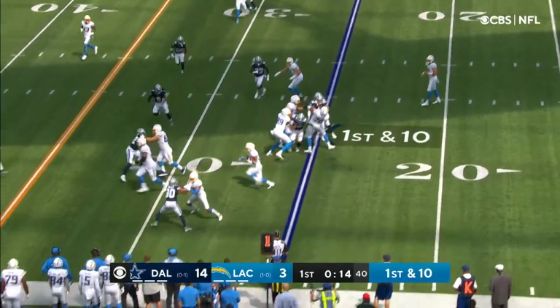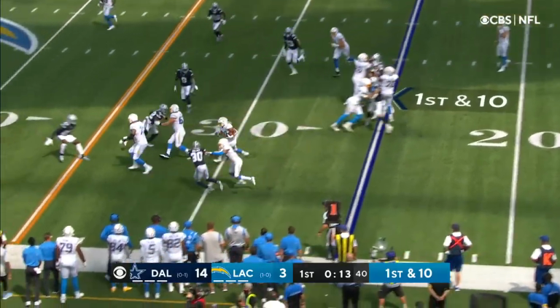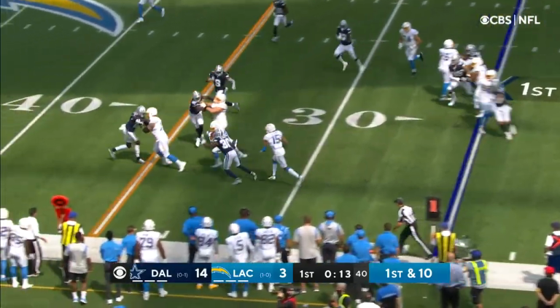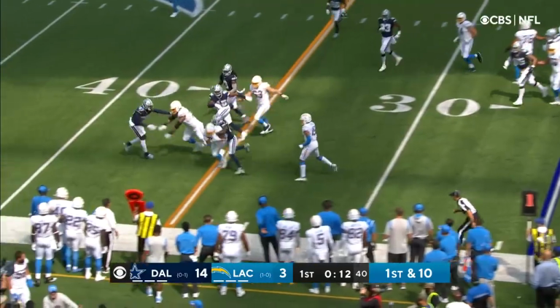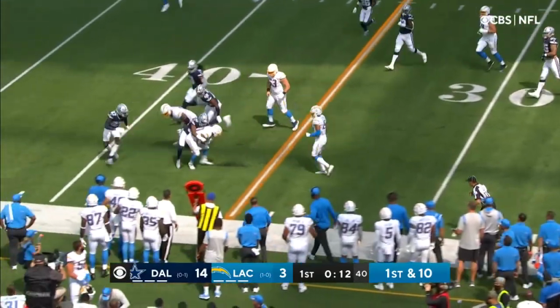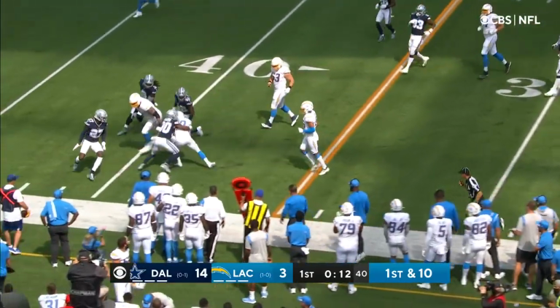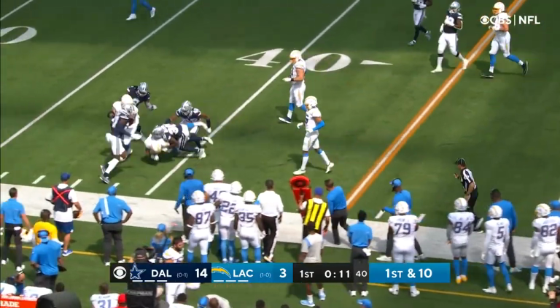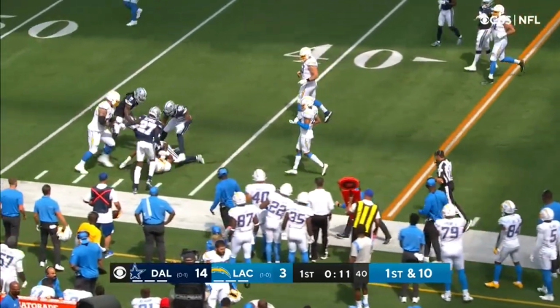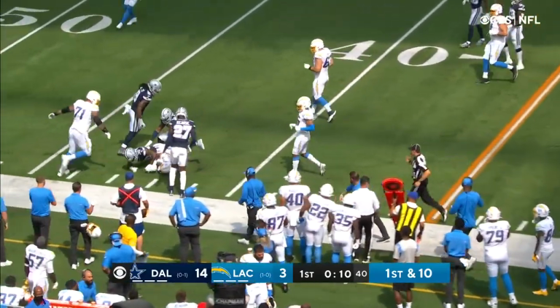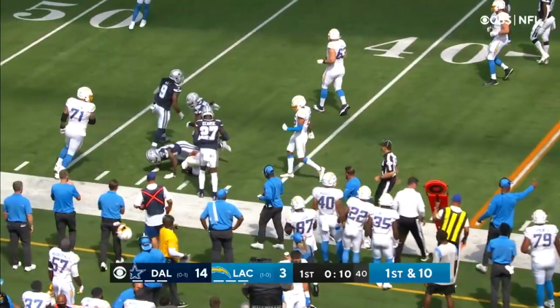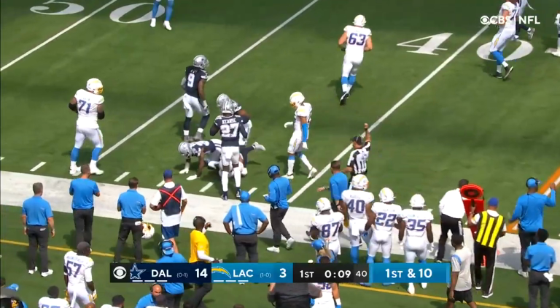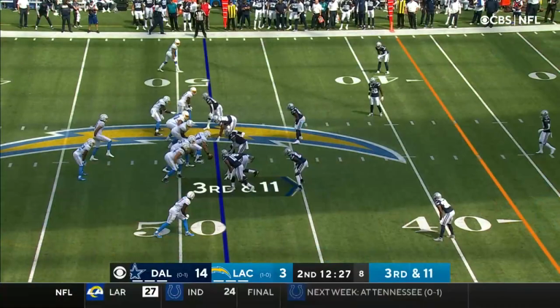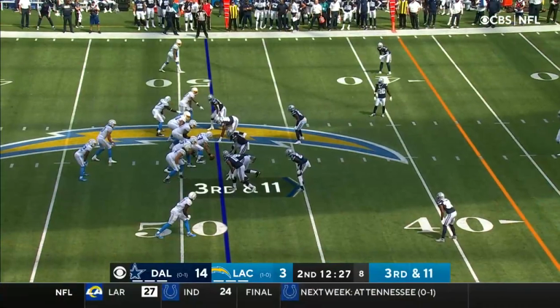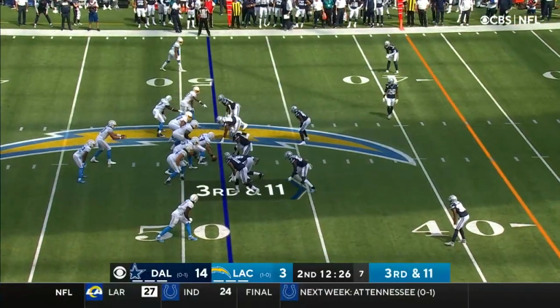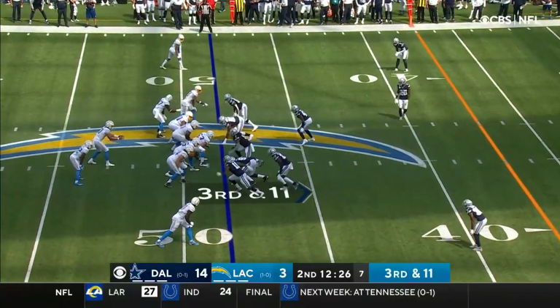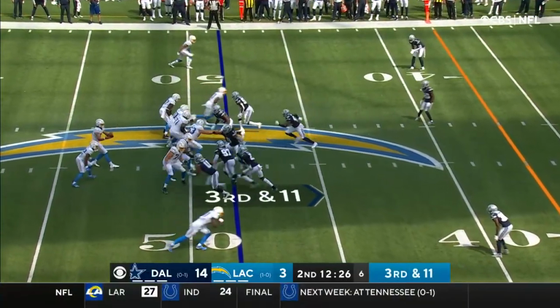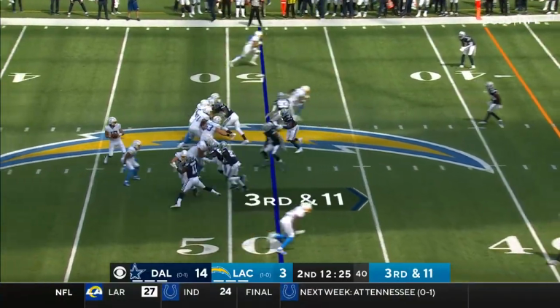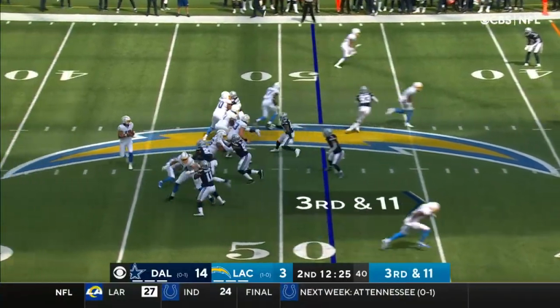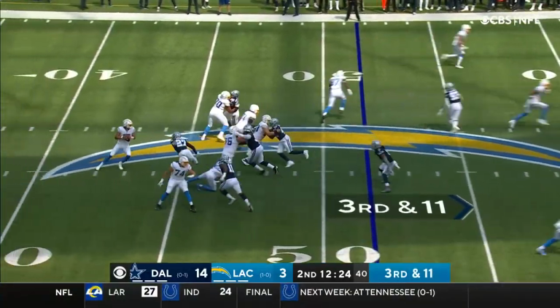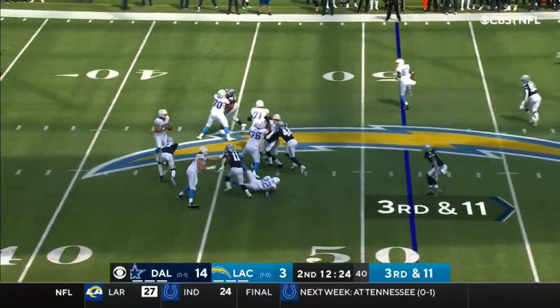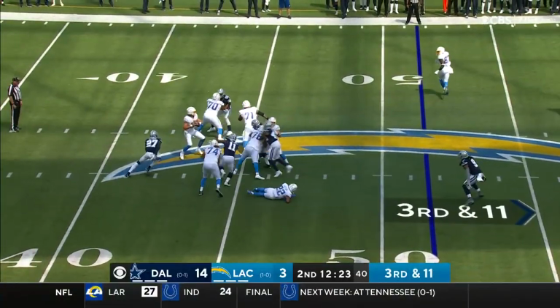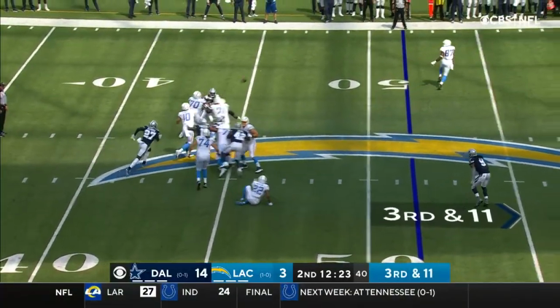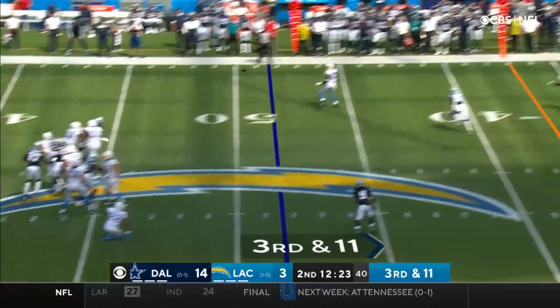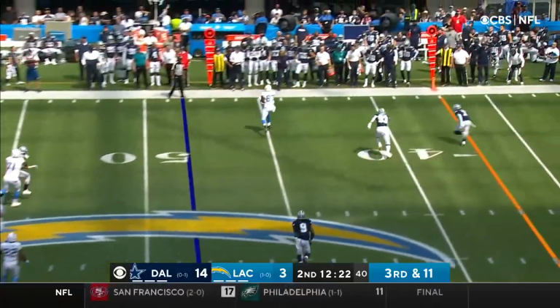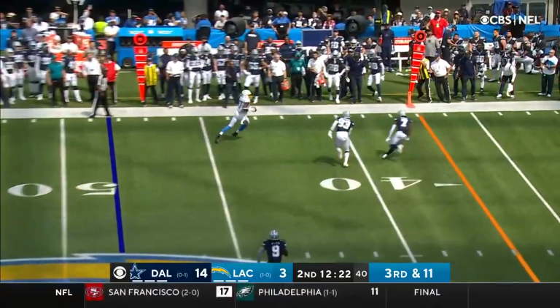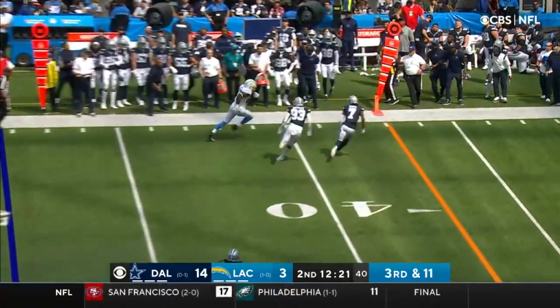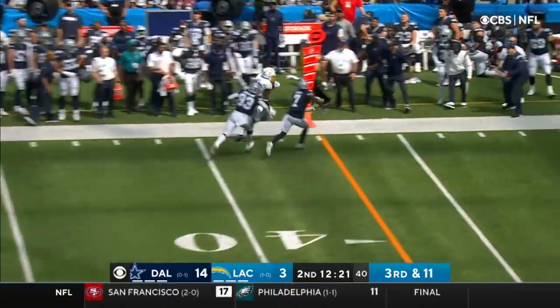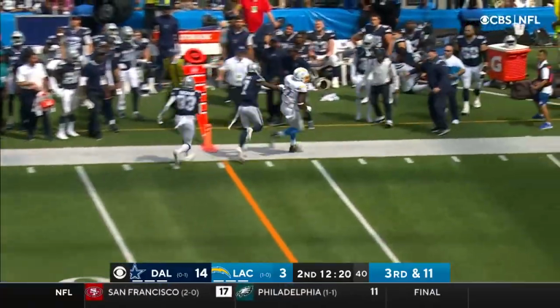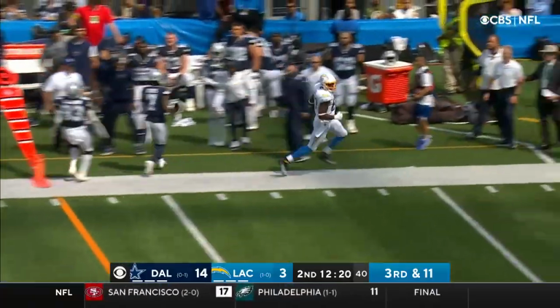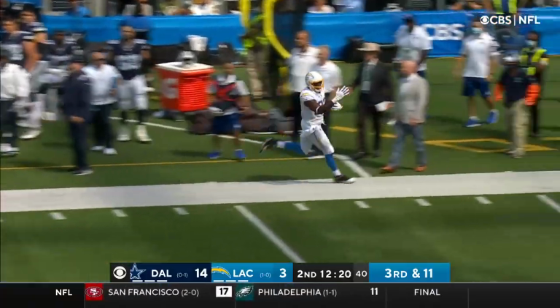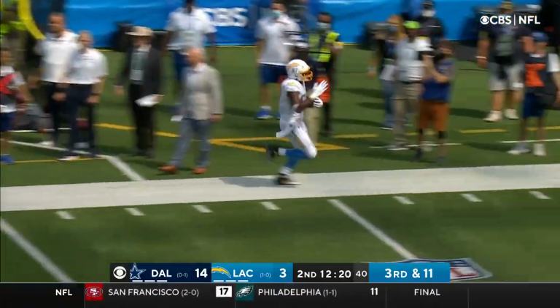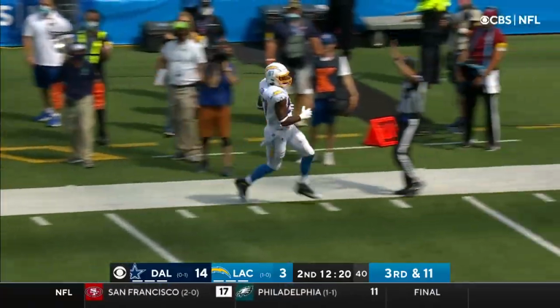Here's Eckler. Kirsch coming in on him. Herbert dumps it off to Cook. Cook finds the yardage.